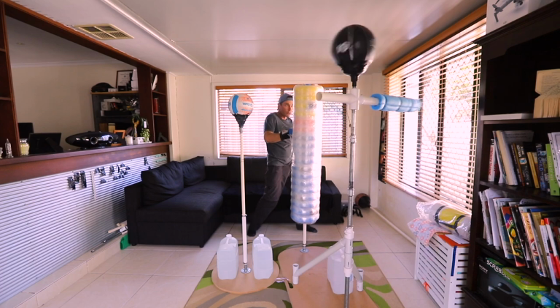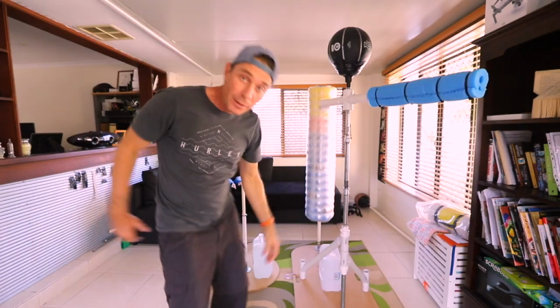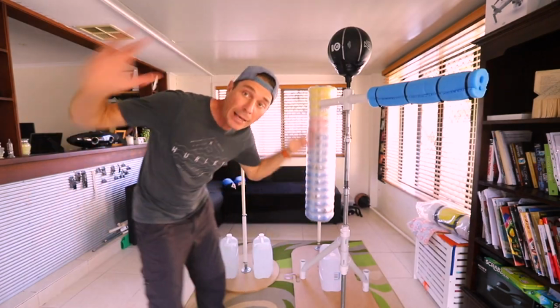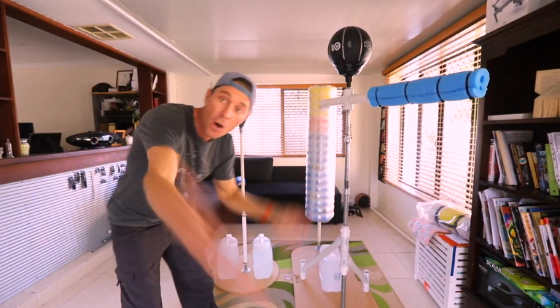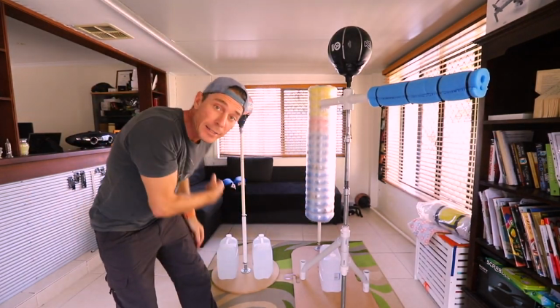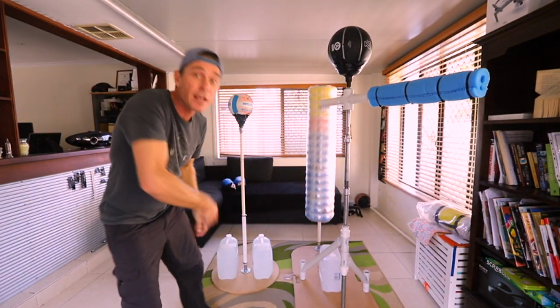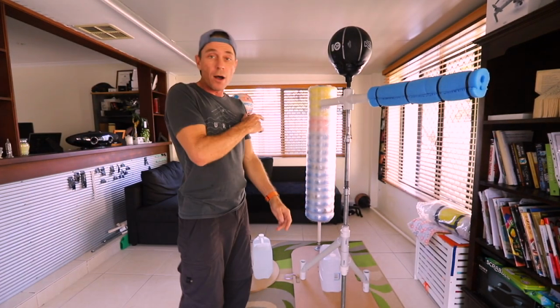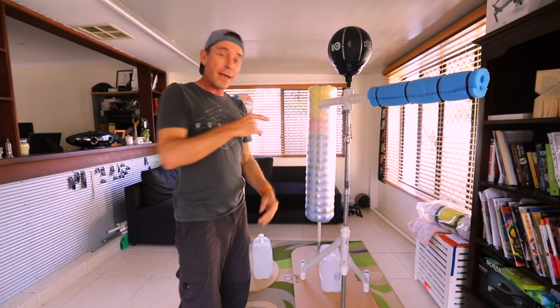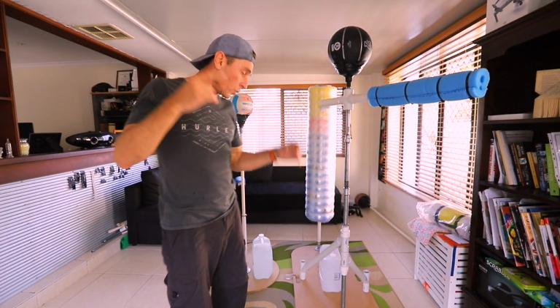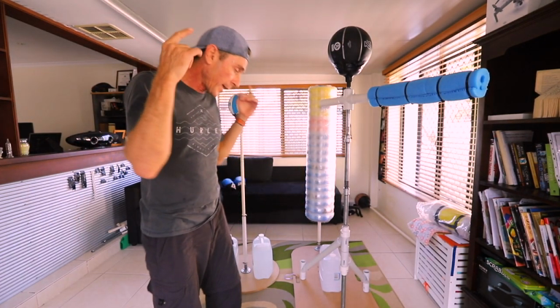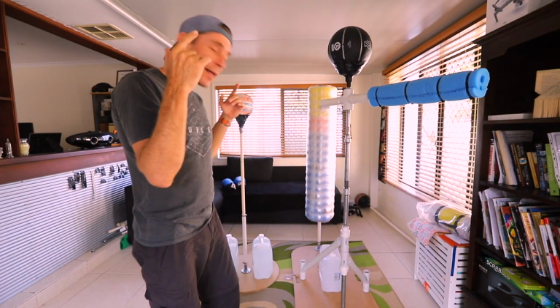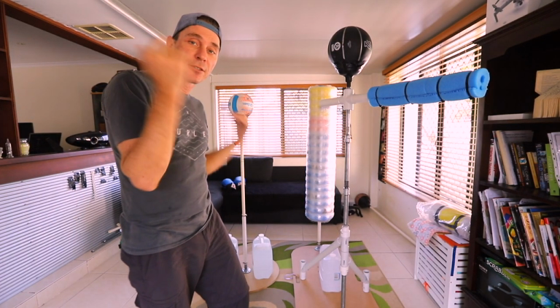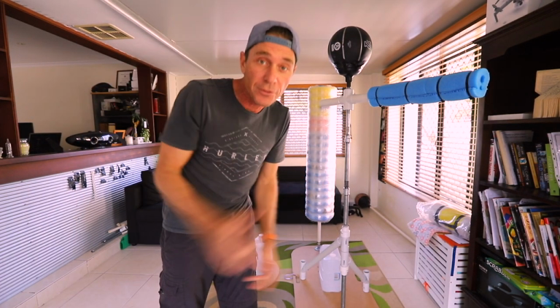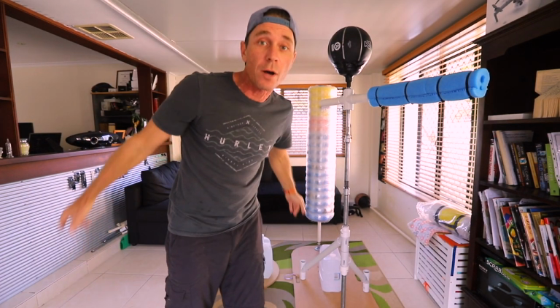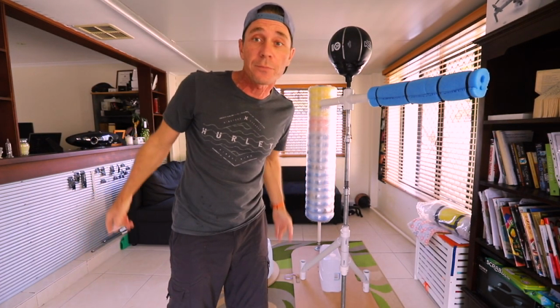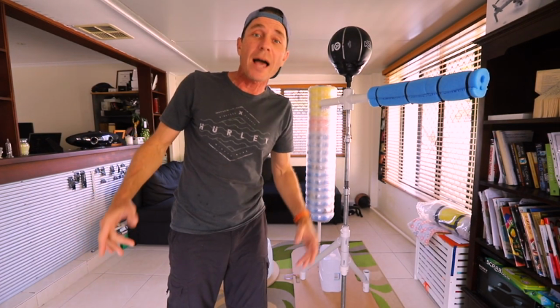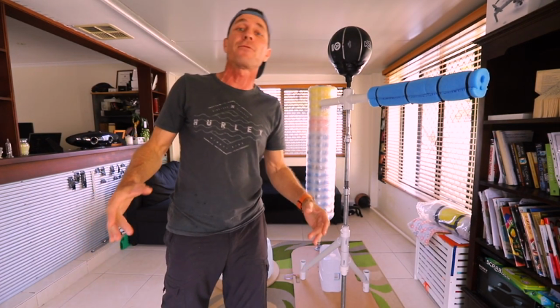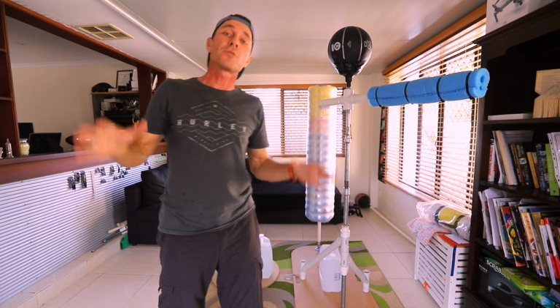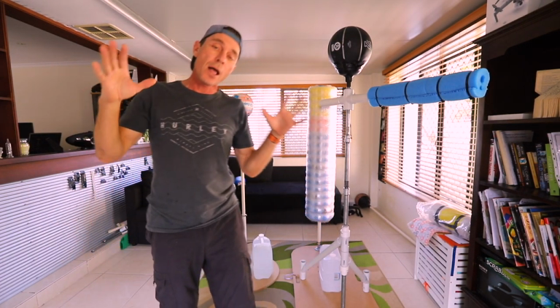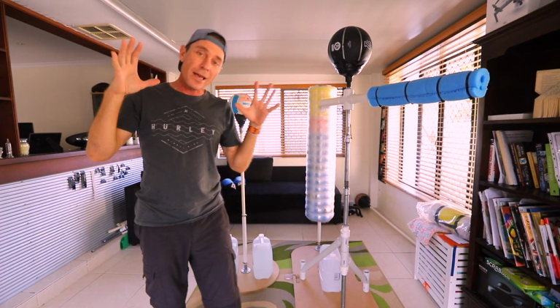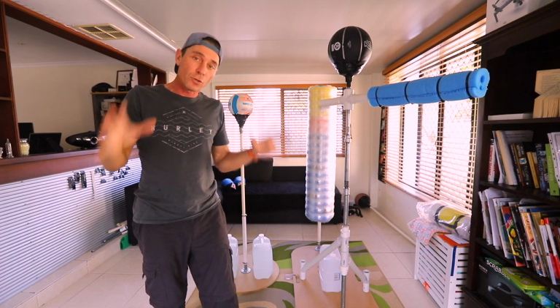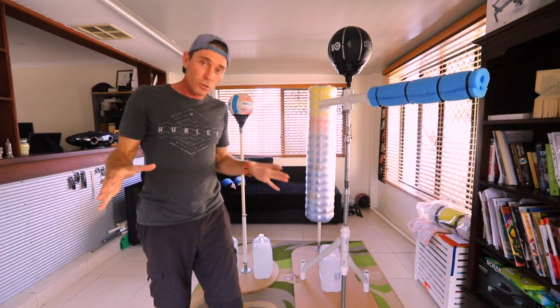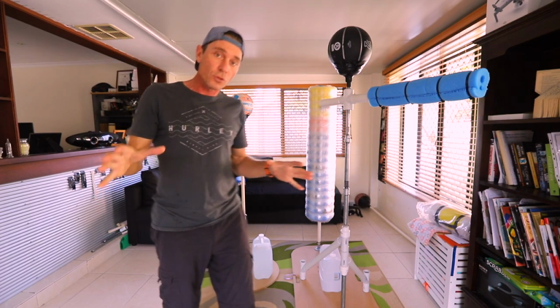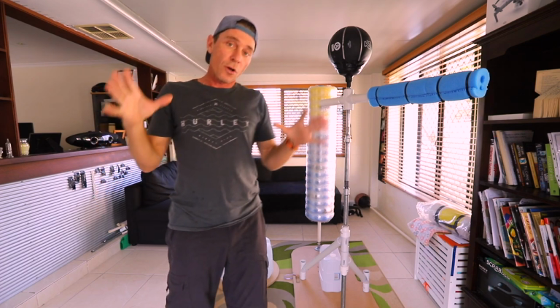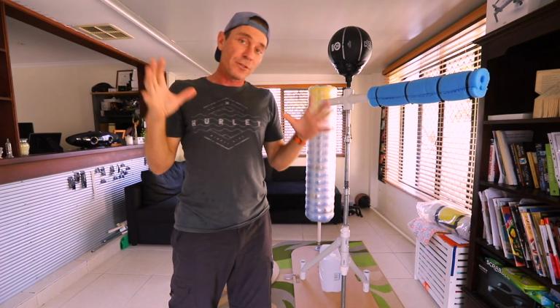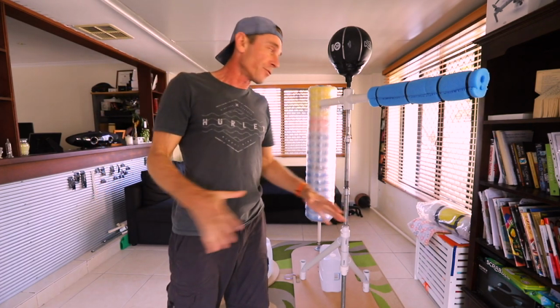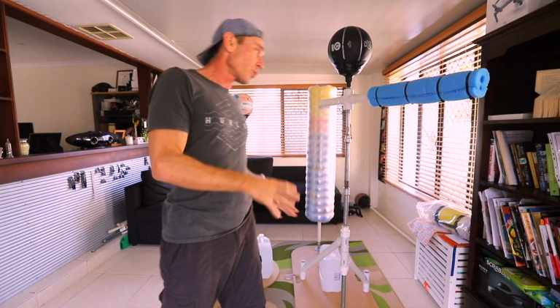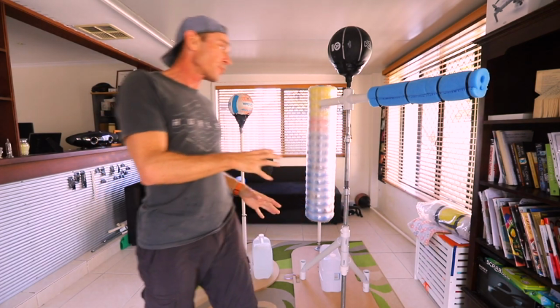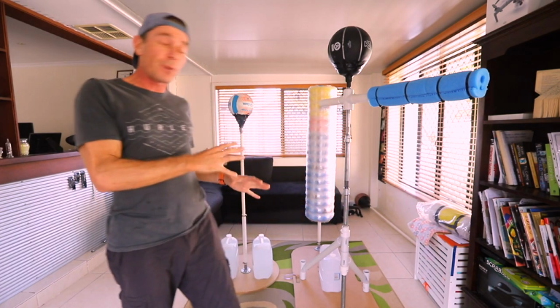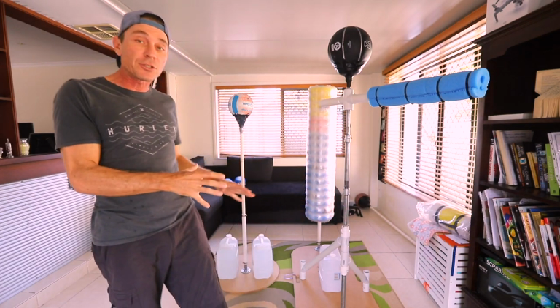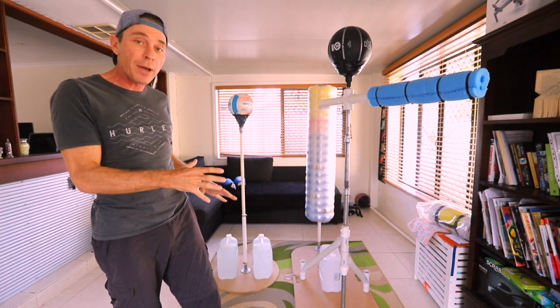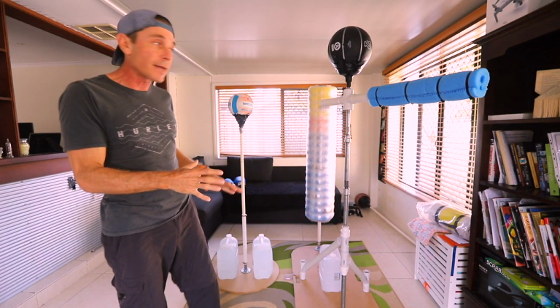G'day guys! I am looking at the different types of platforms that you can use for different types of punching bags.